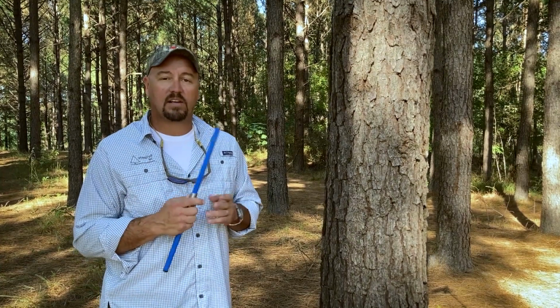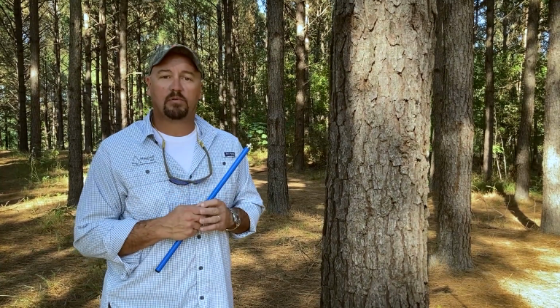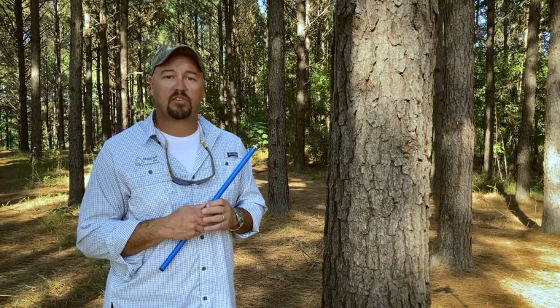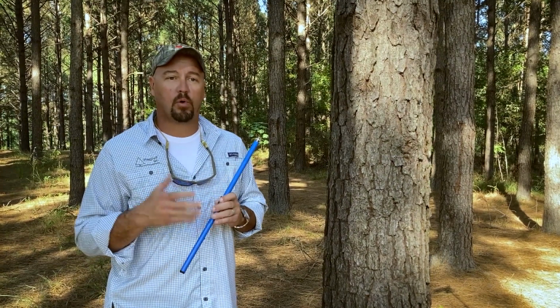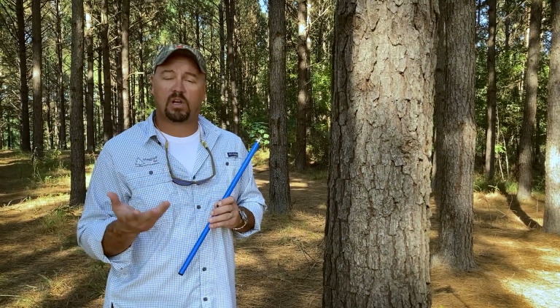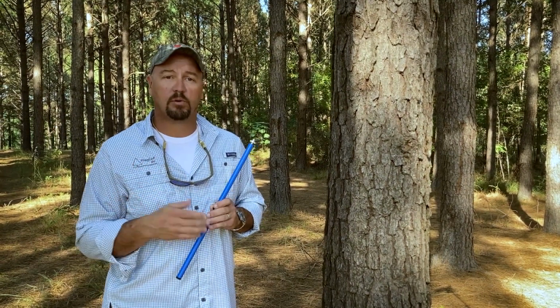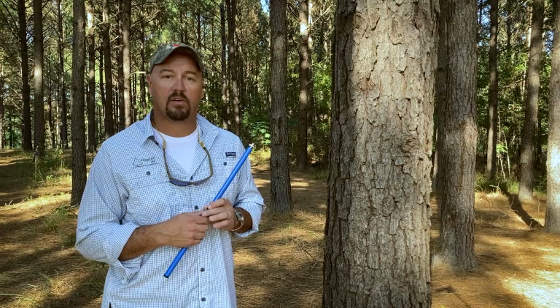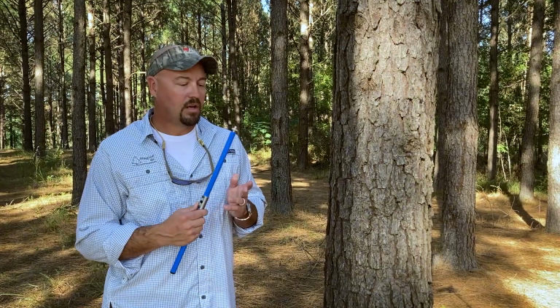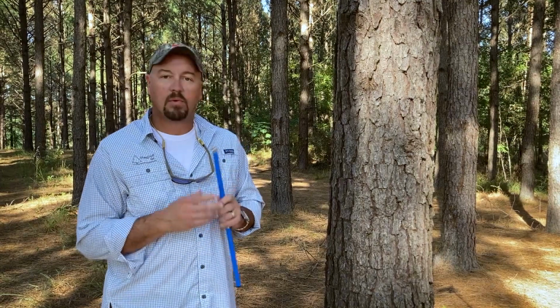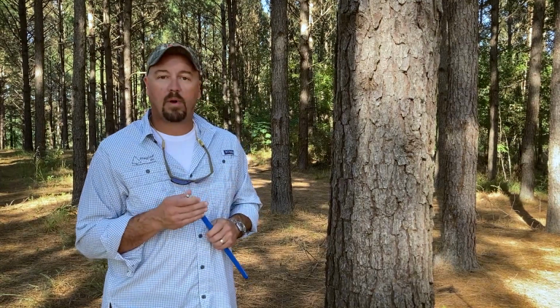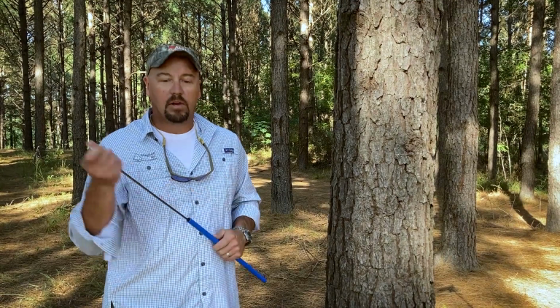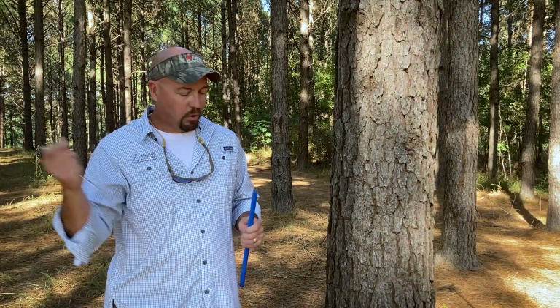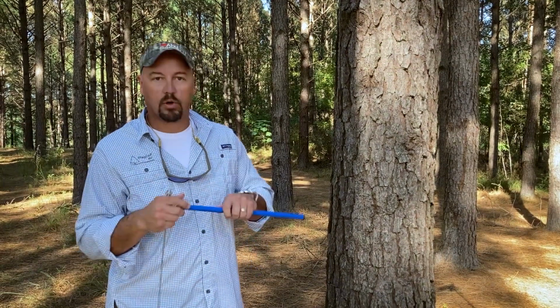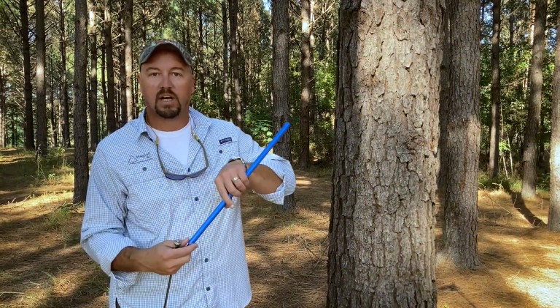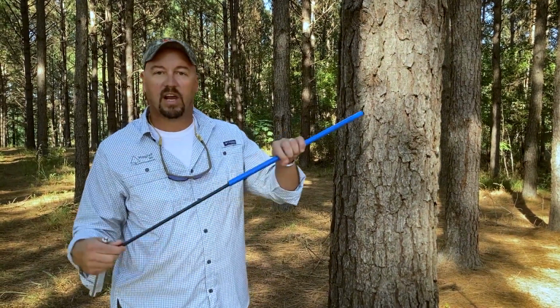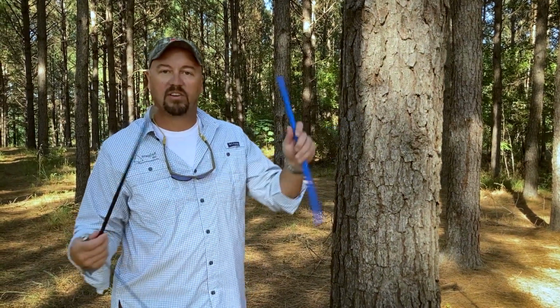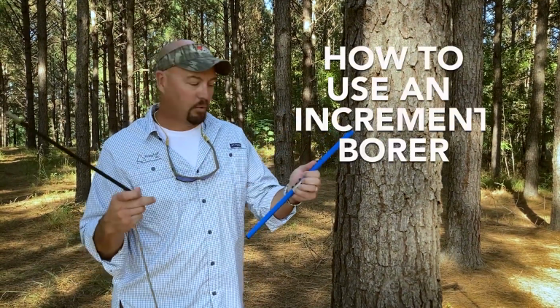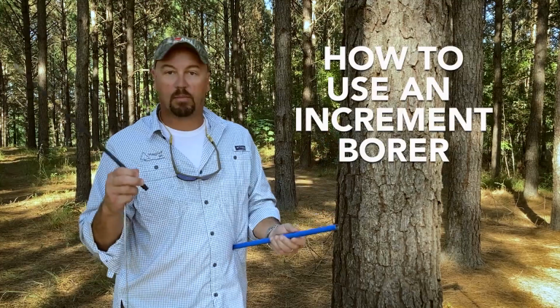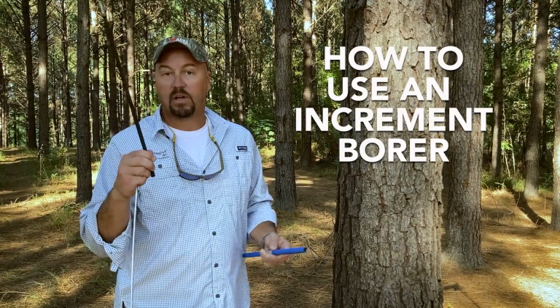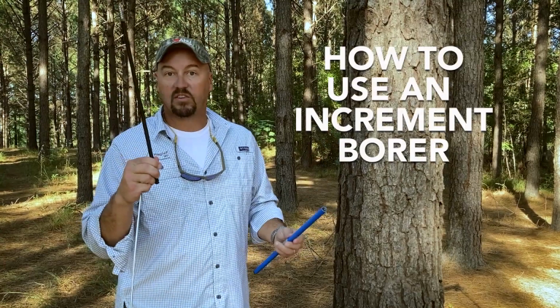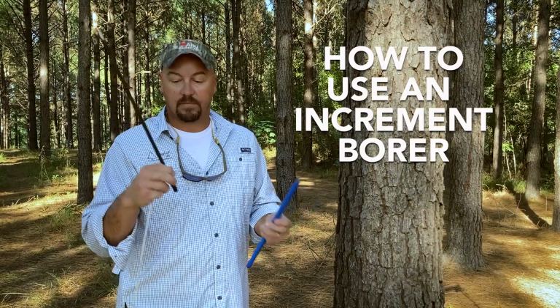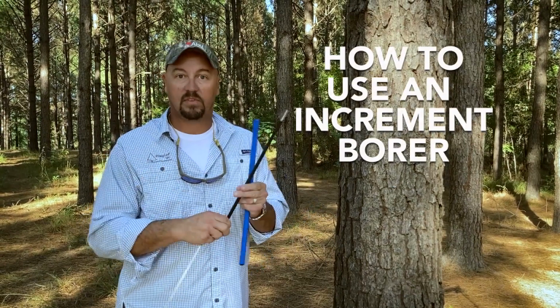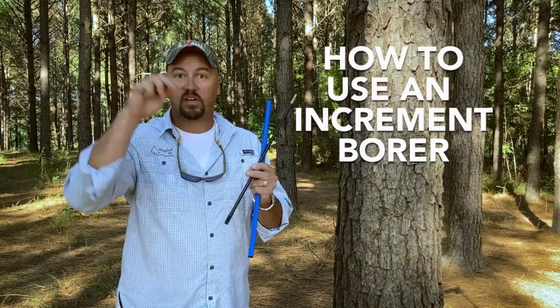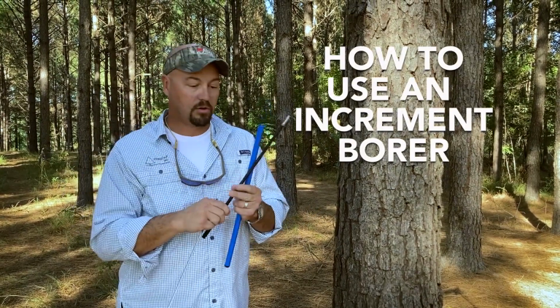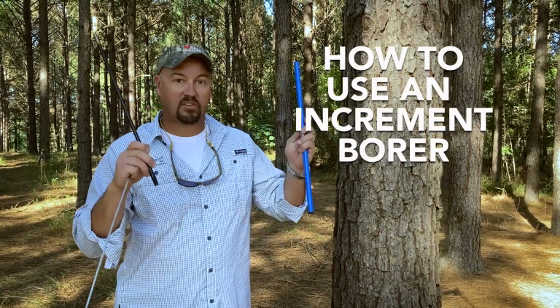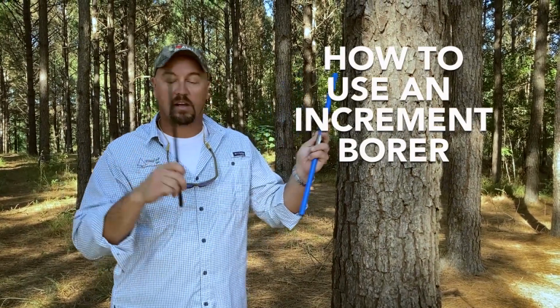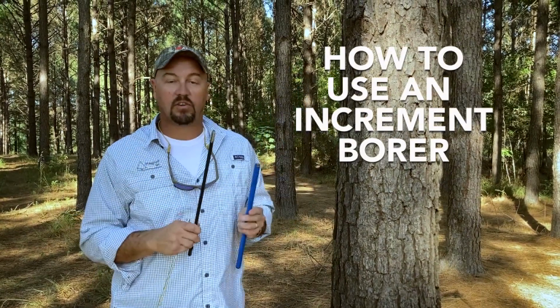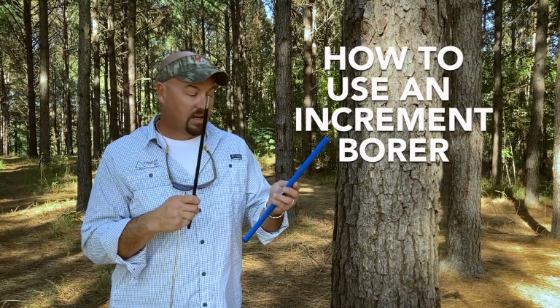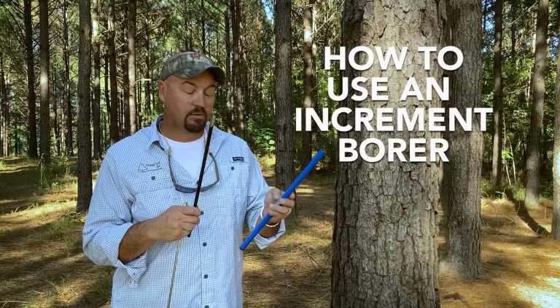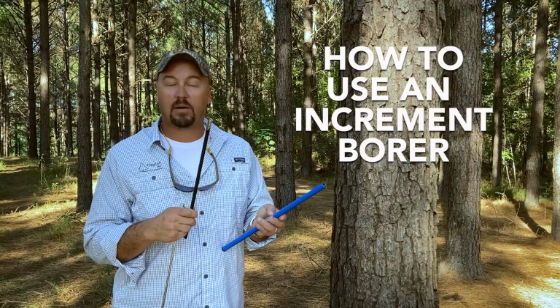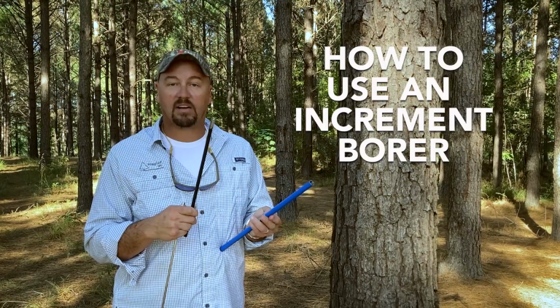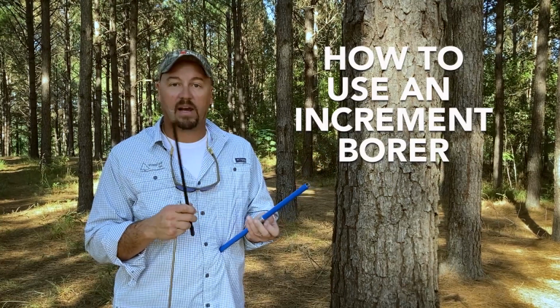We've got a couple of different sizes of bores and a couple of different thread patterns. But I want to right now just kind of walk you through taking a basic sample with an increment borer. This is the bit, this is the extractor, this is the handle. As you saw, everything was packed up in a nice little package.